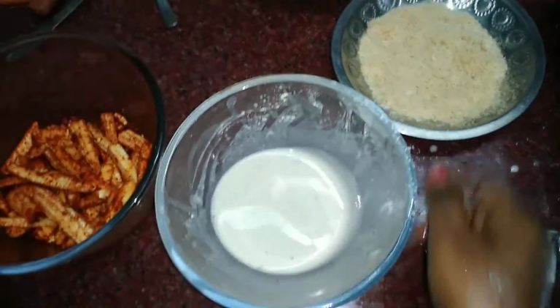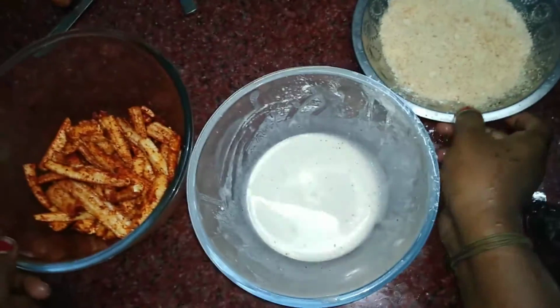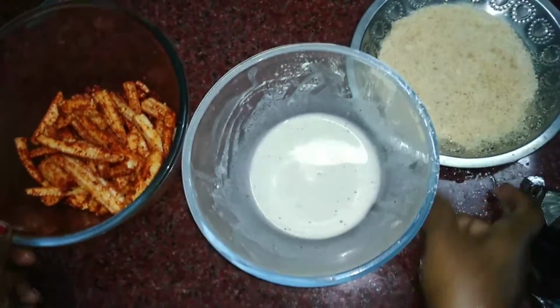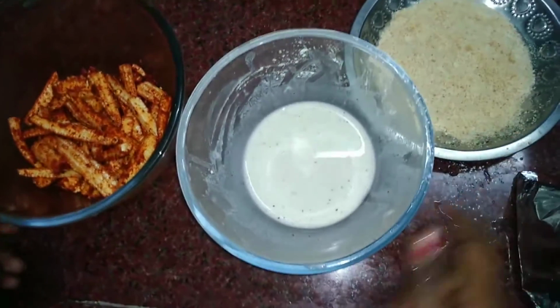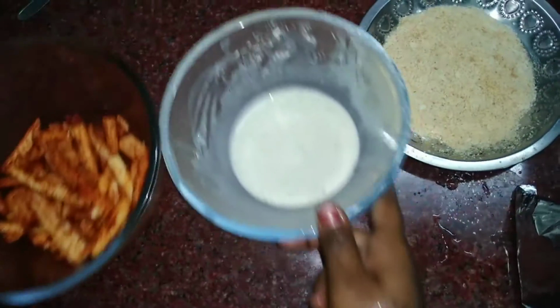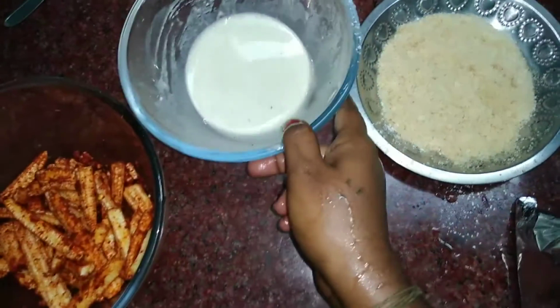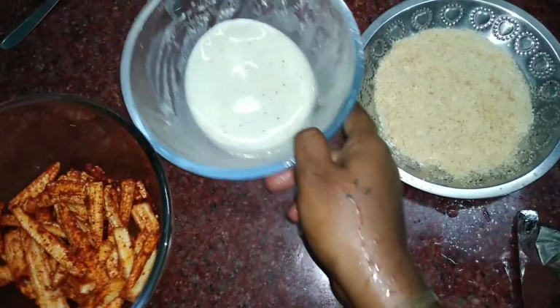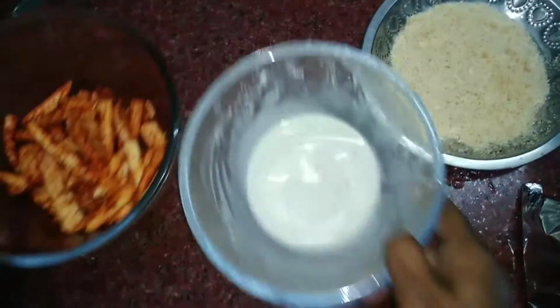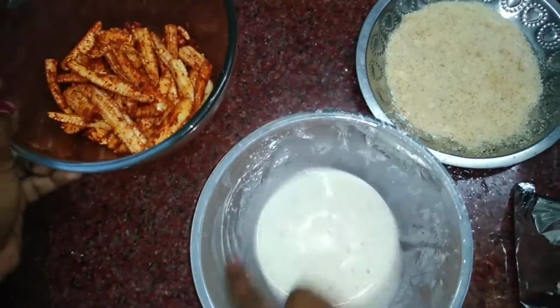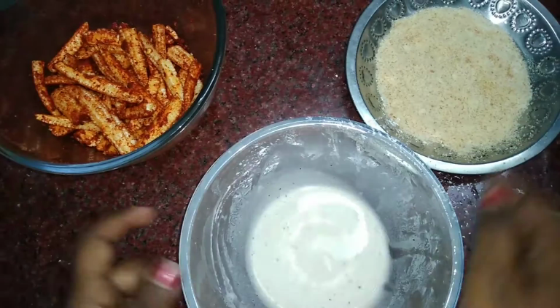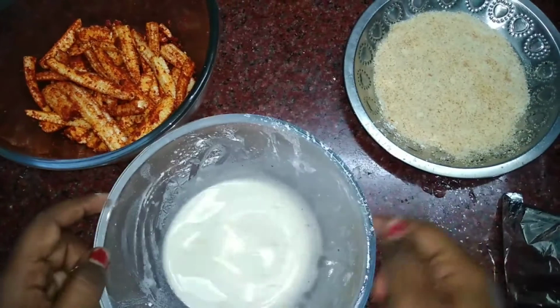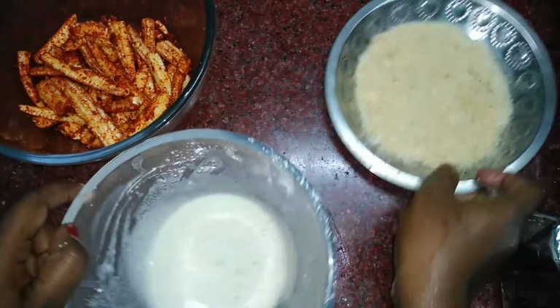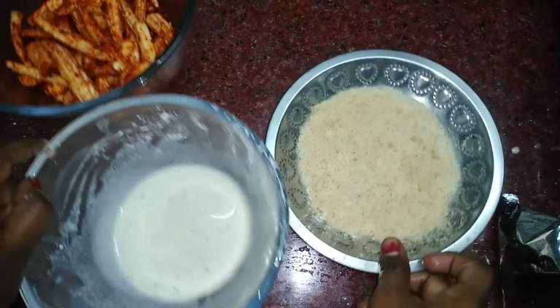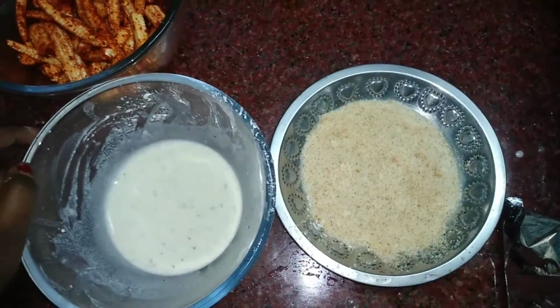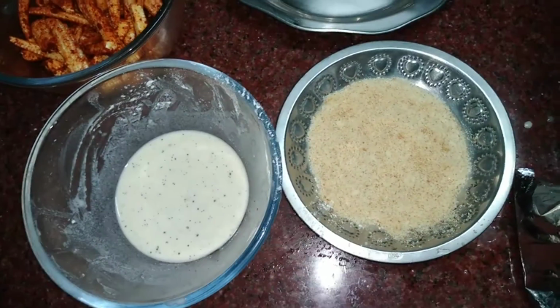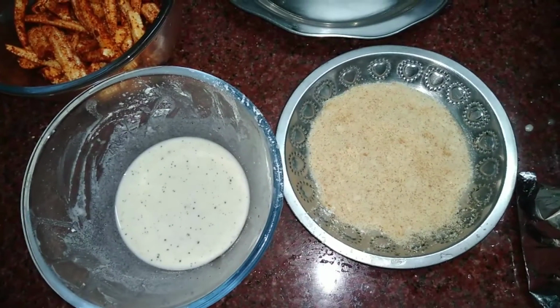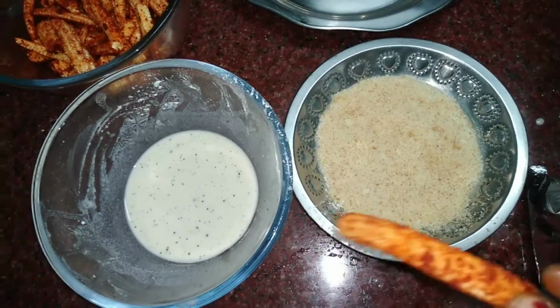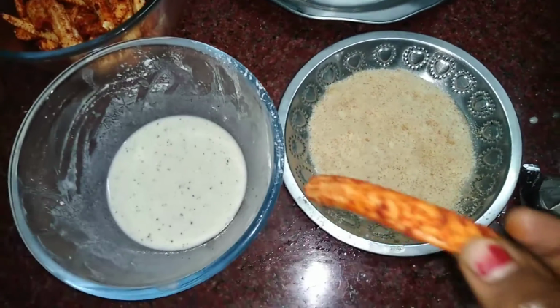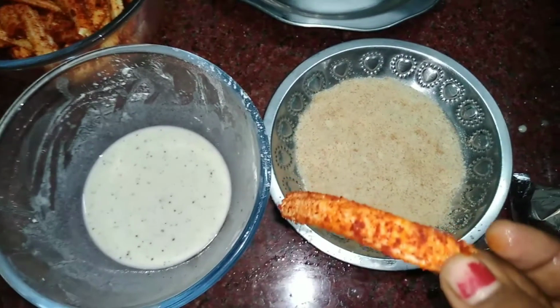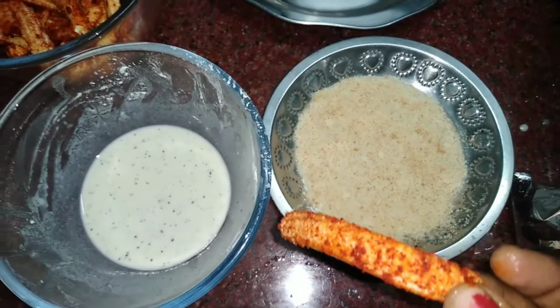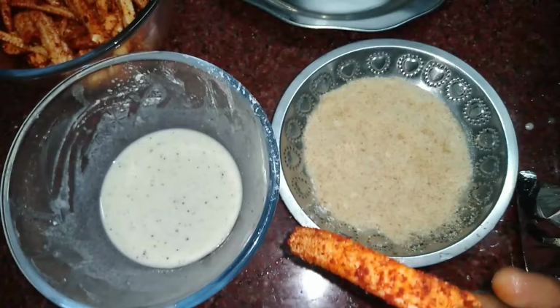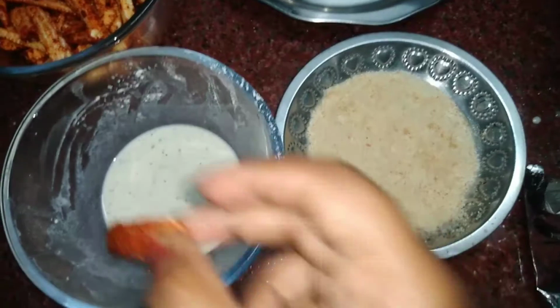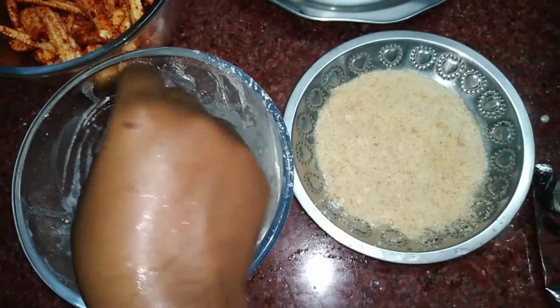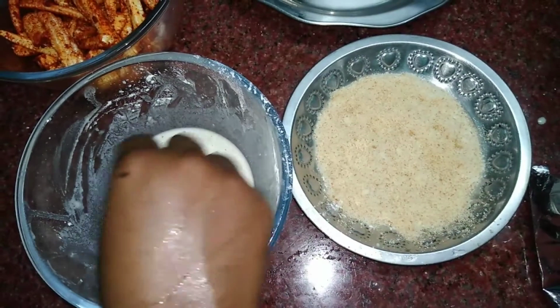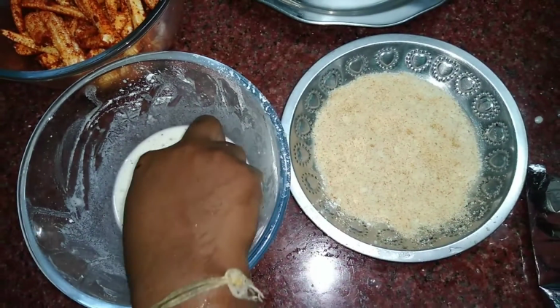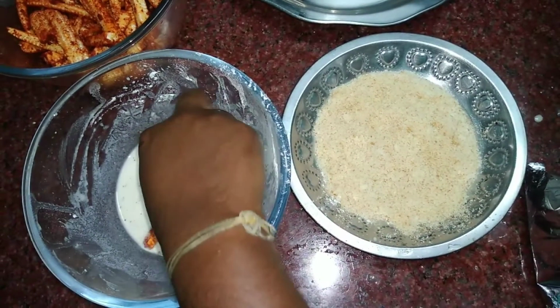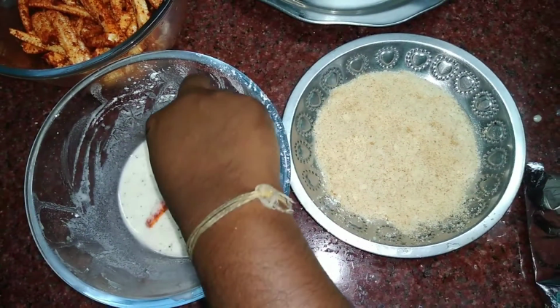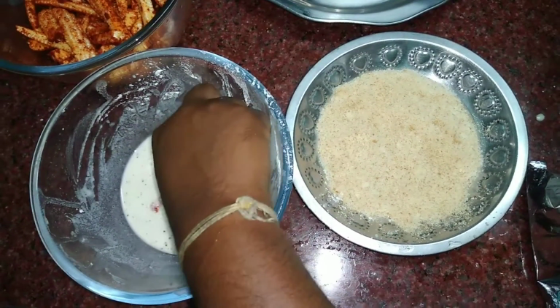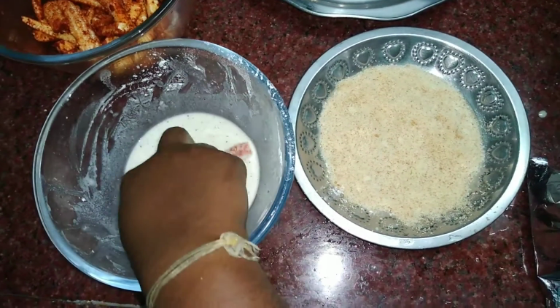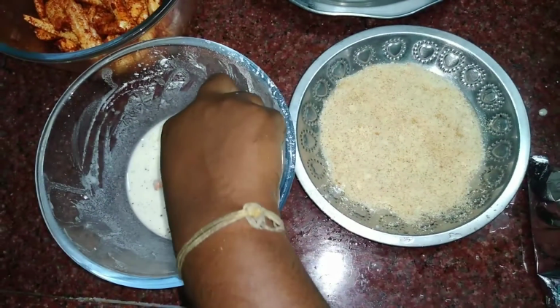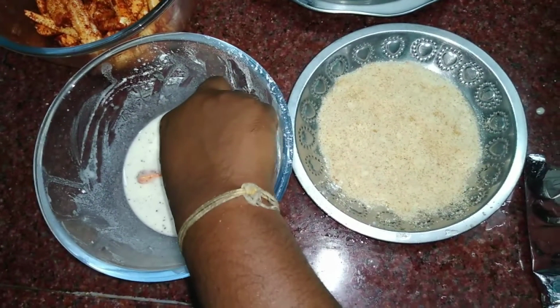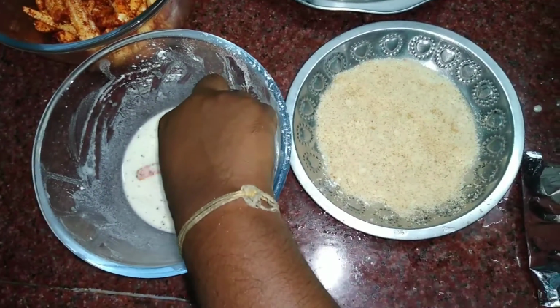Add bread crumb to the top. Dip and coat the baby corn with the bread crumb on top. Then take a dip and put it in the pan.